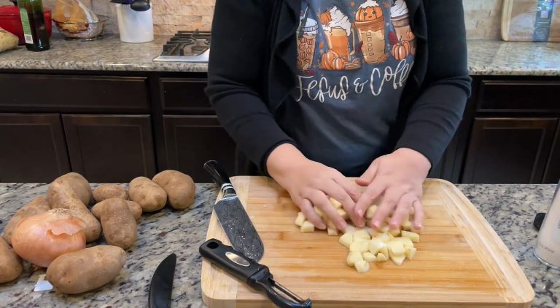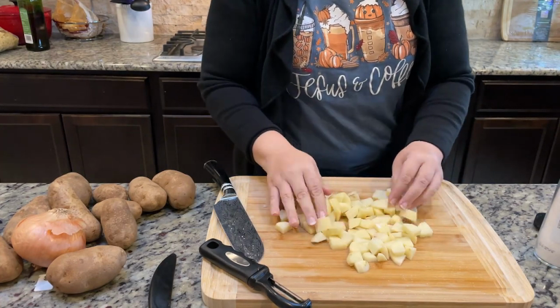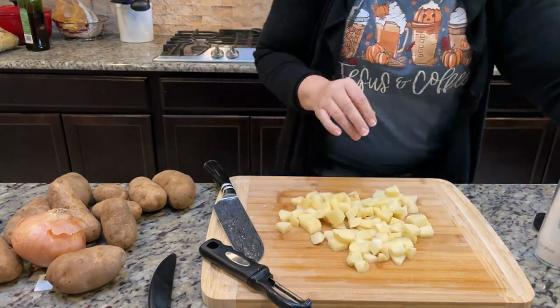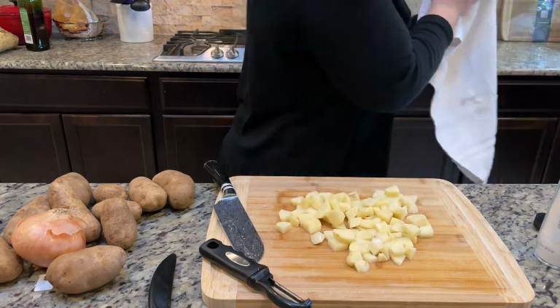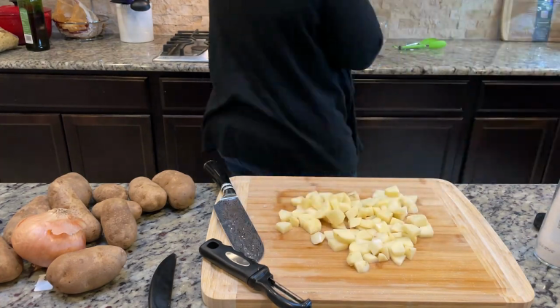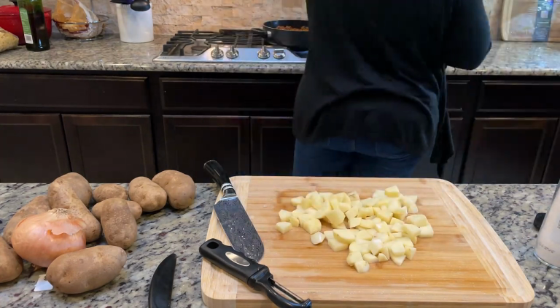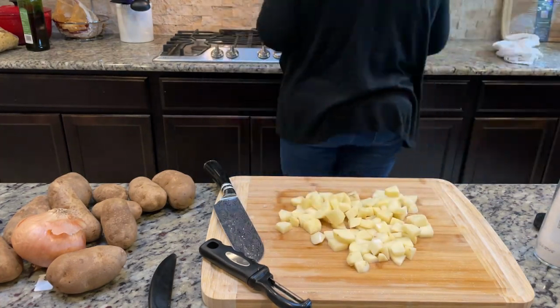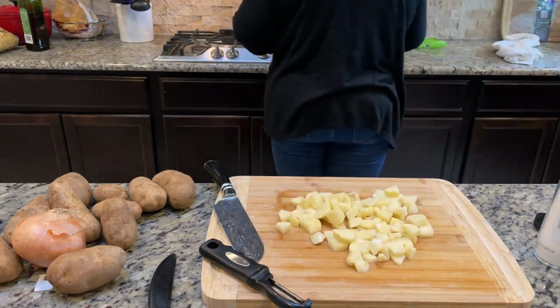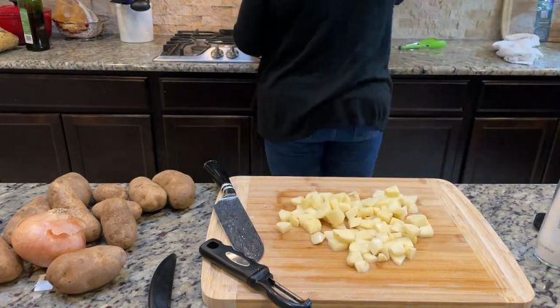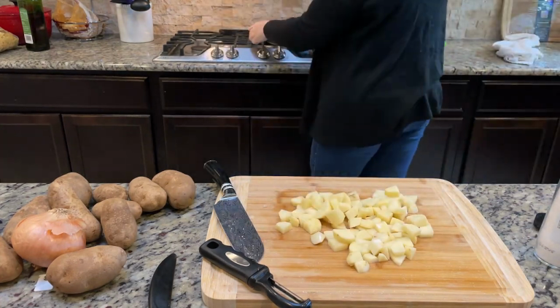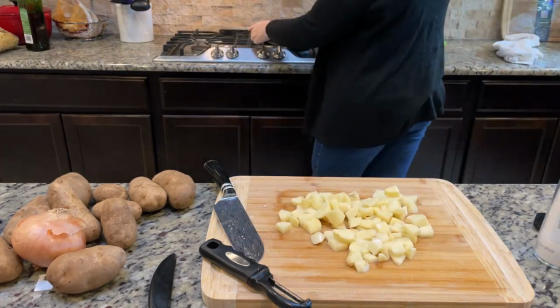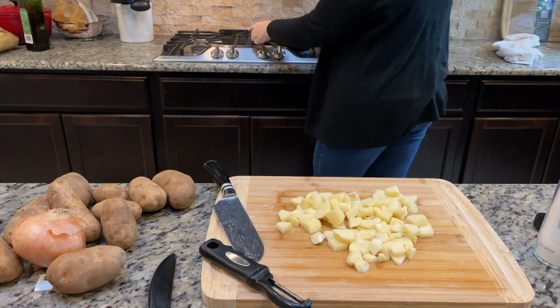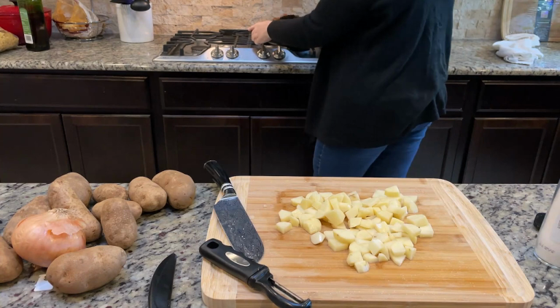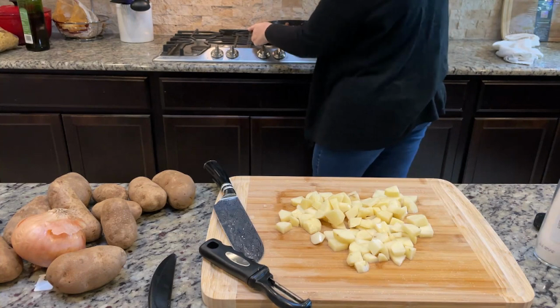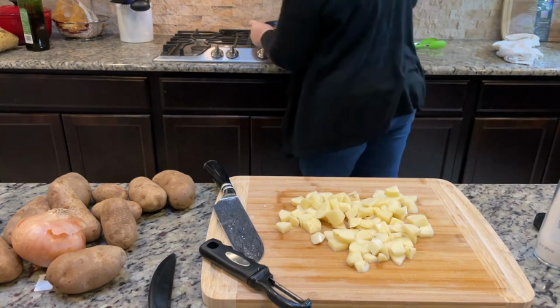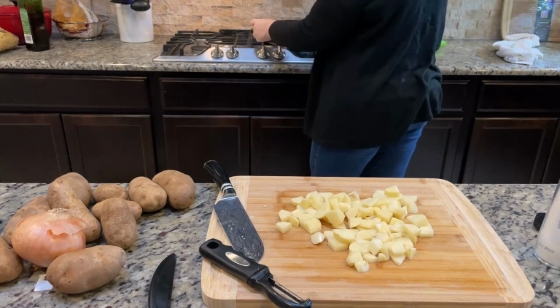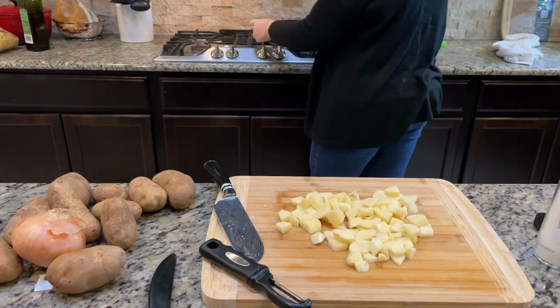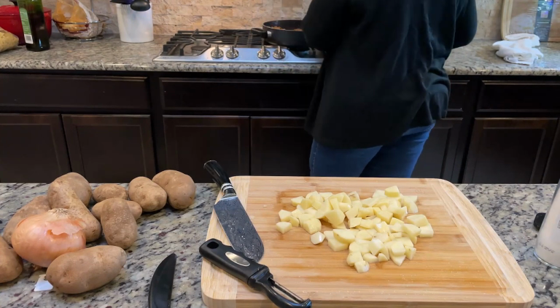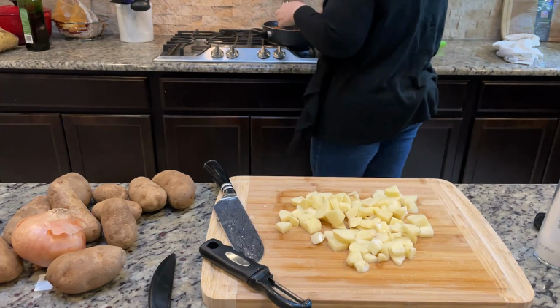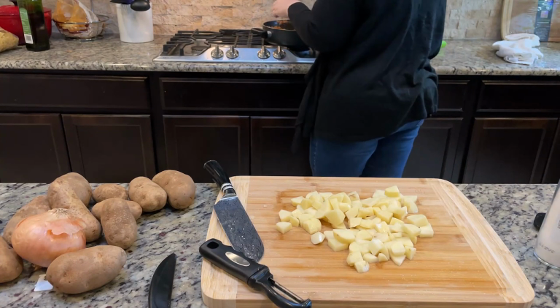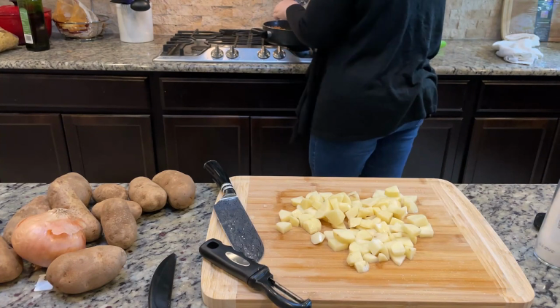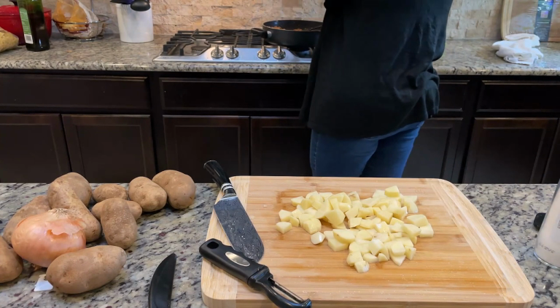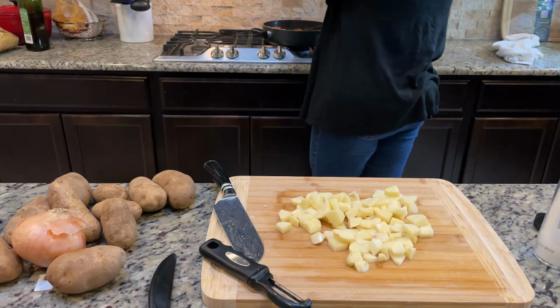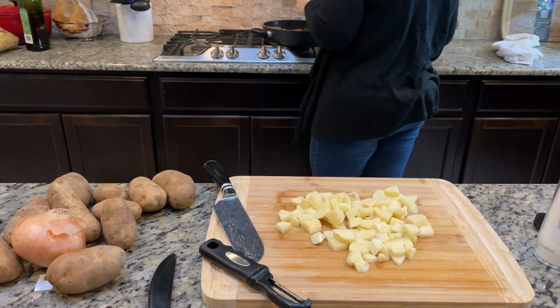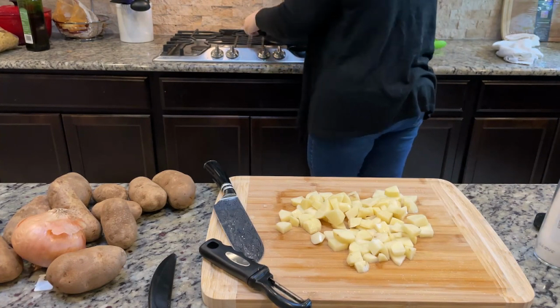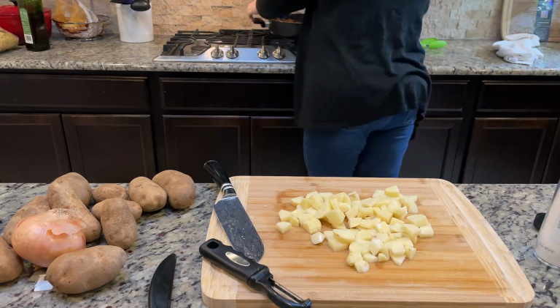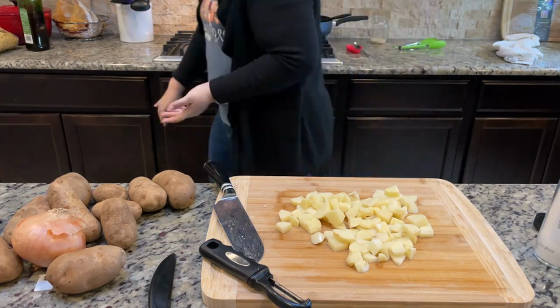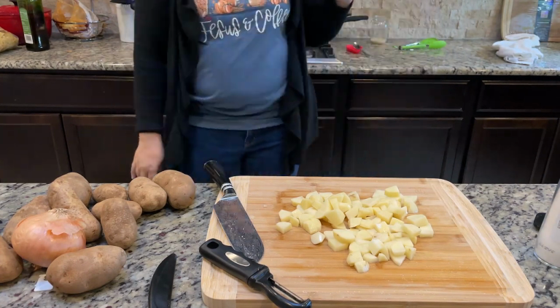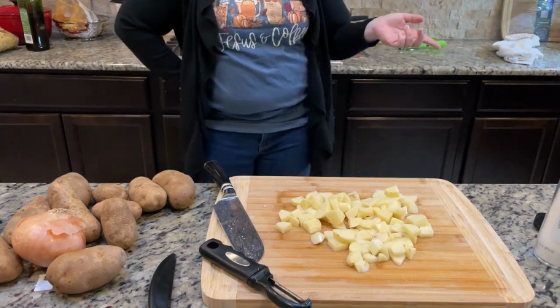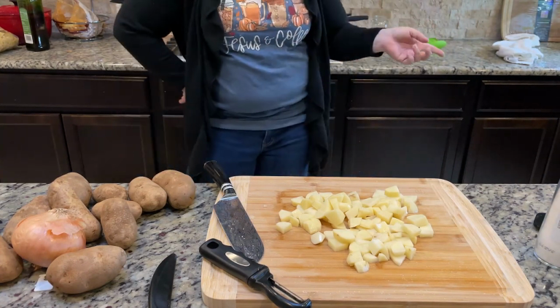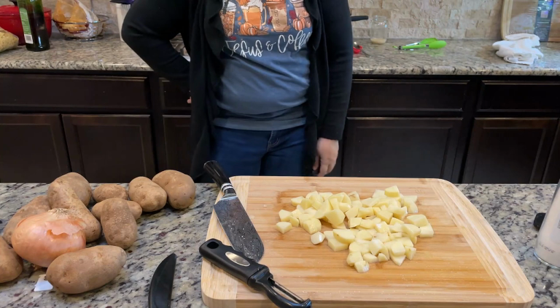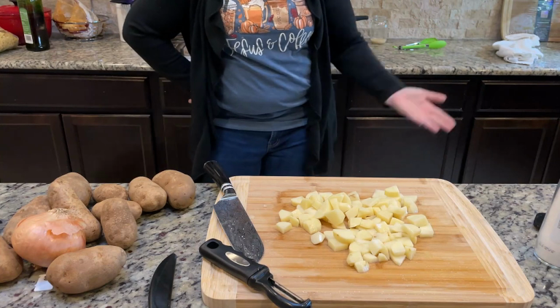Also, ignore the pepper — she keeps walking around. She knows if she's going to be in the kitchen she has to be laying down. She just needed a couple of reminders.